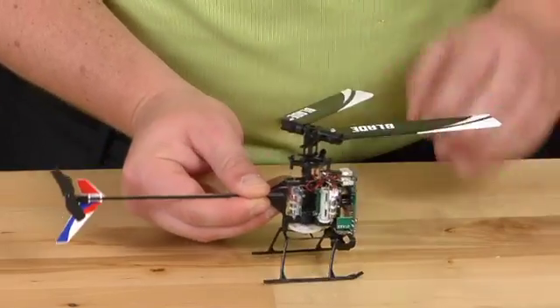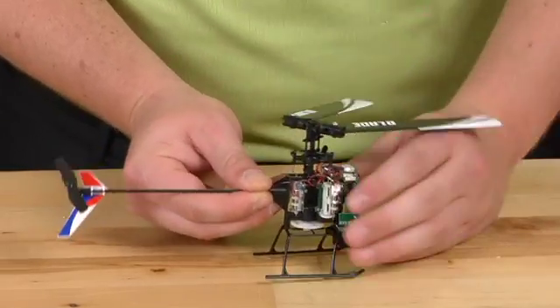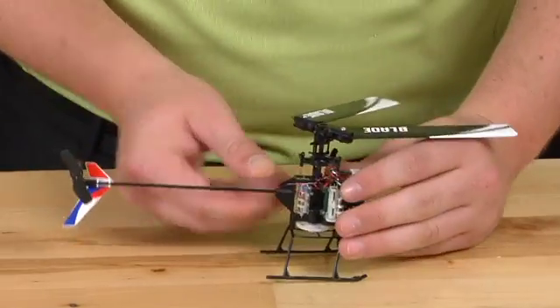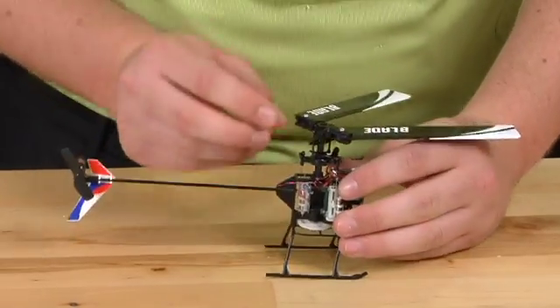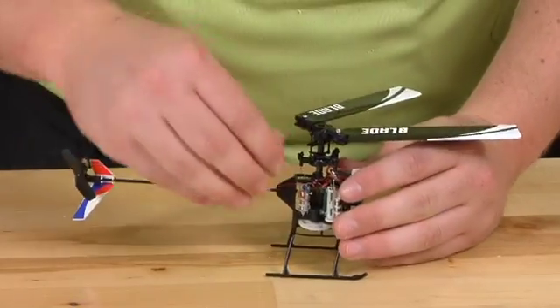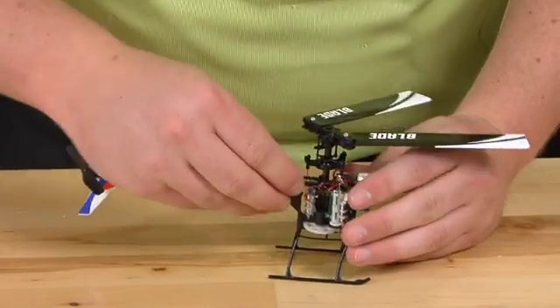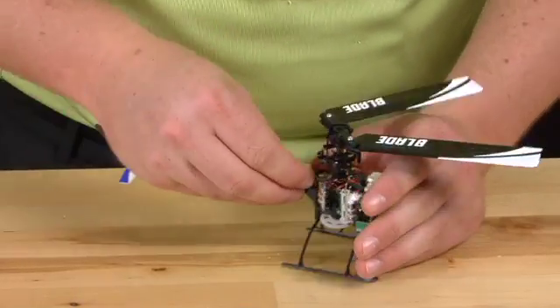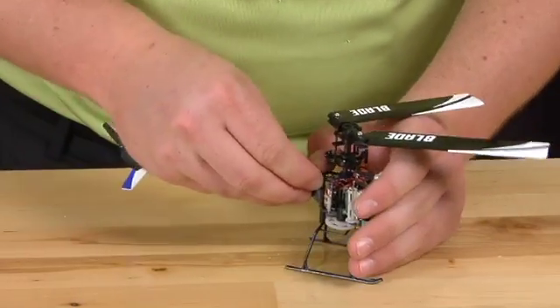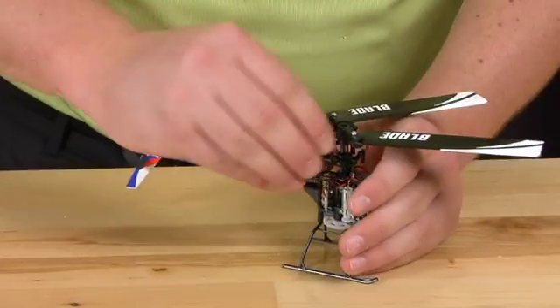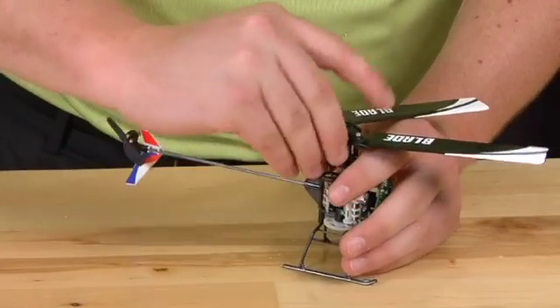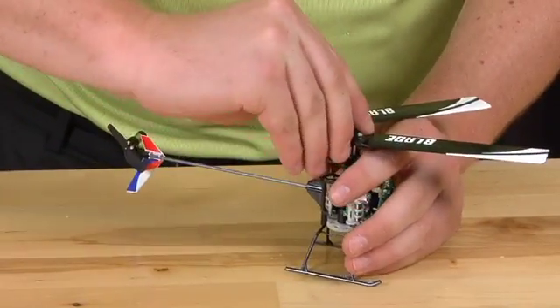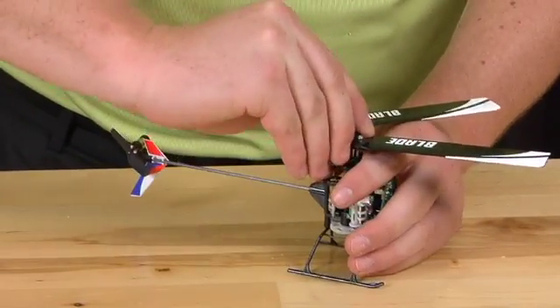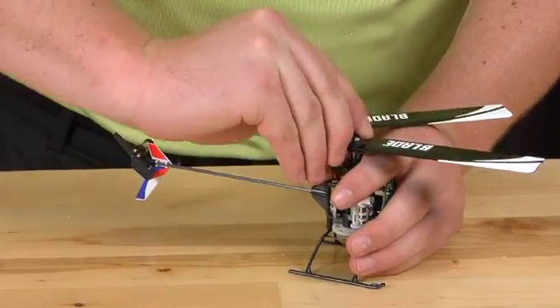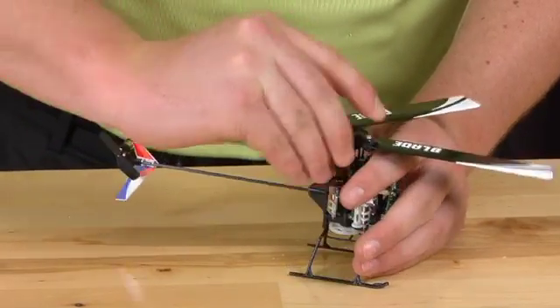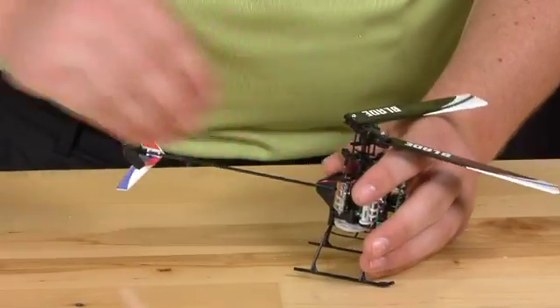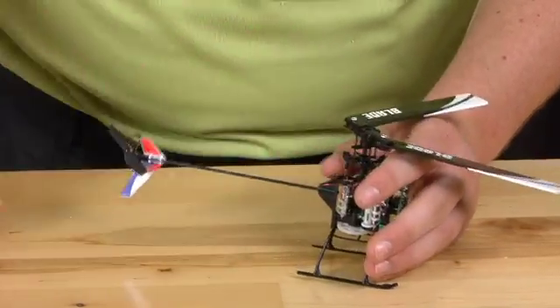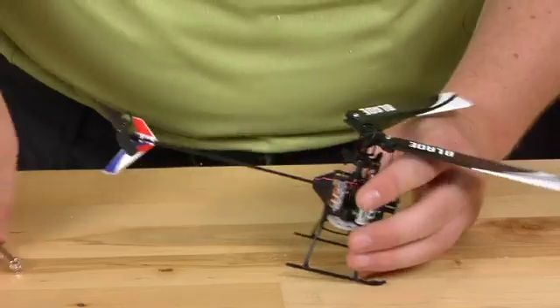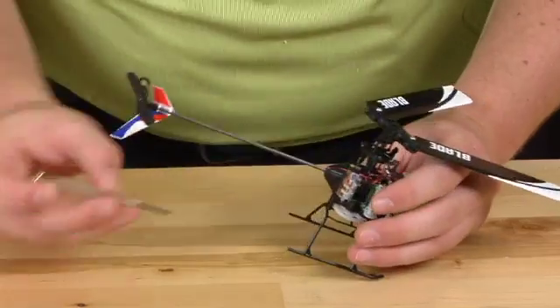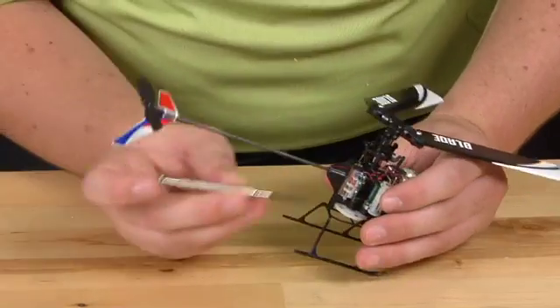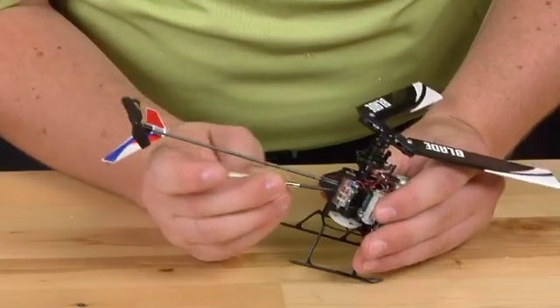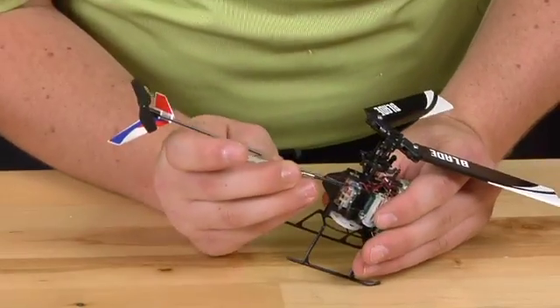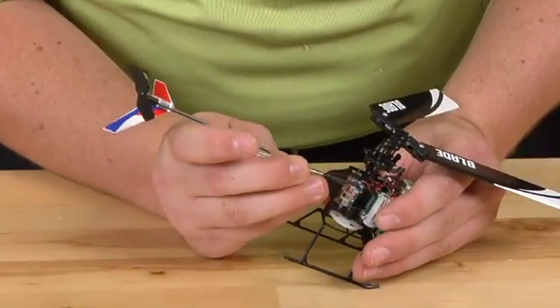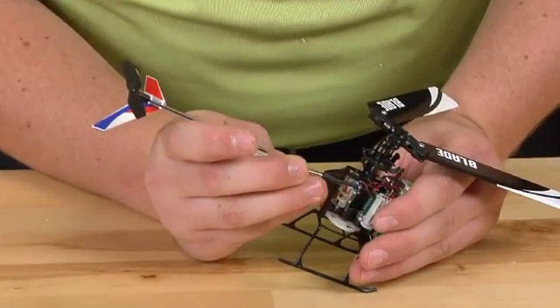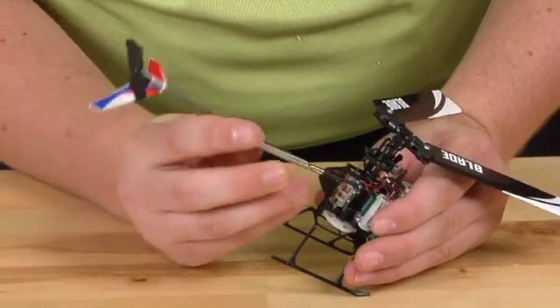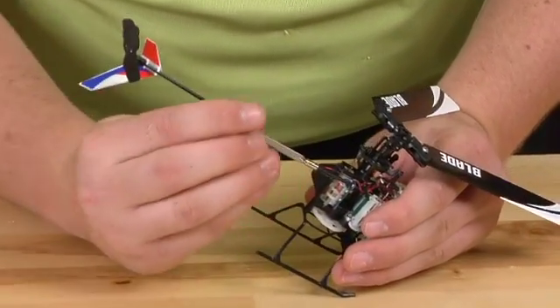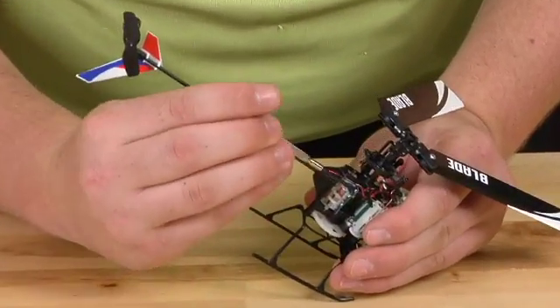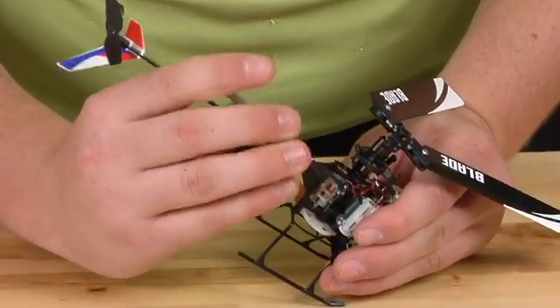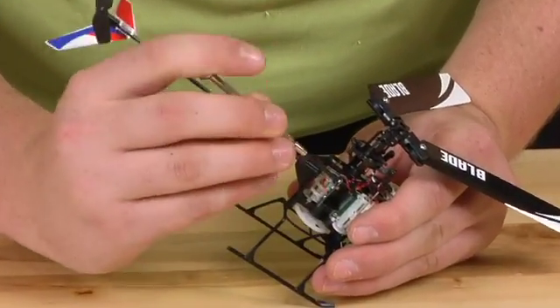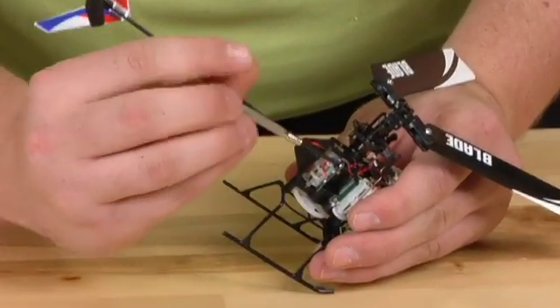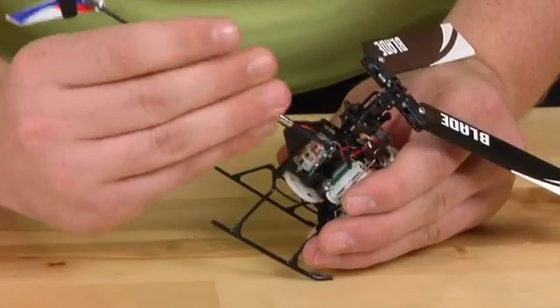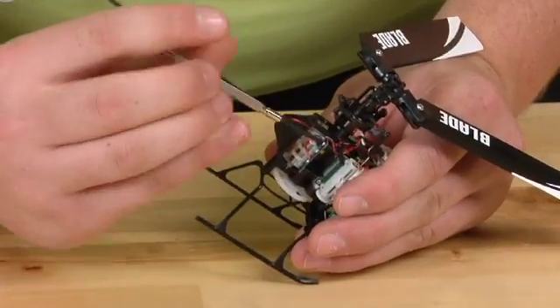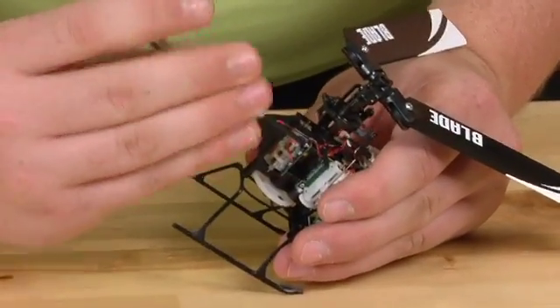We will then remove the ball link. Then there are two screws holding on the servo — go ahead and take those out.